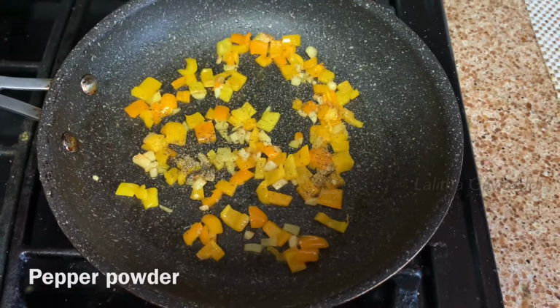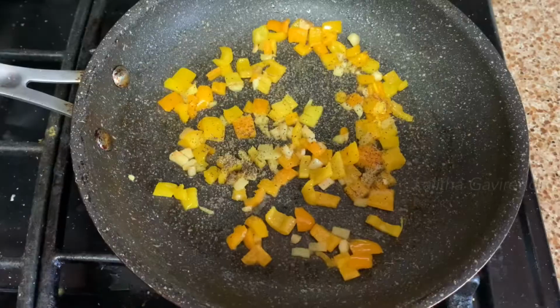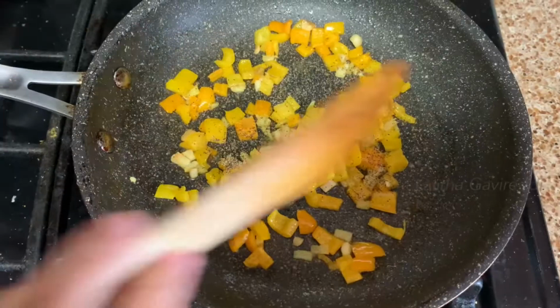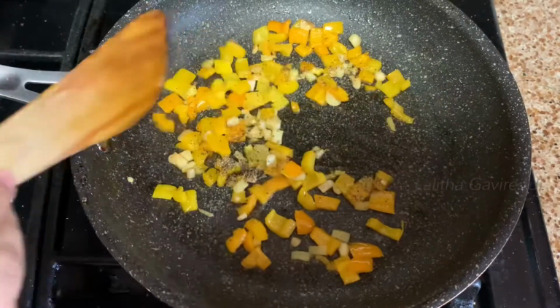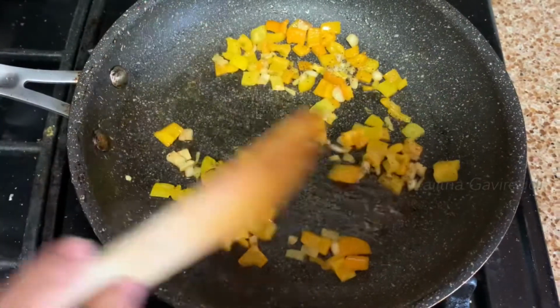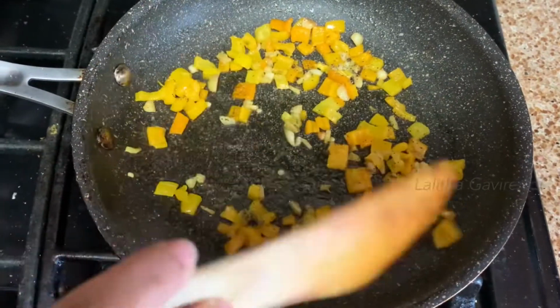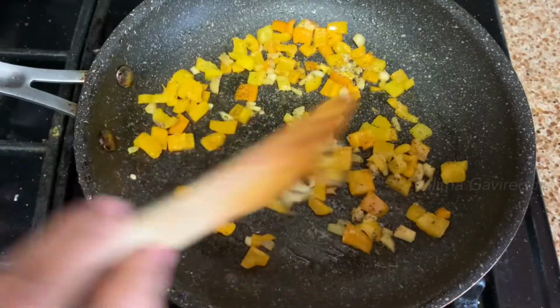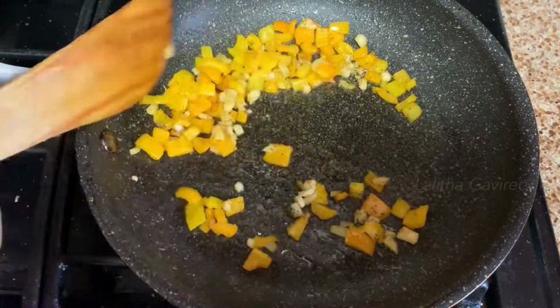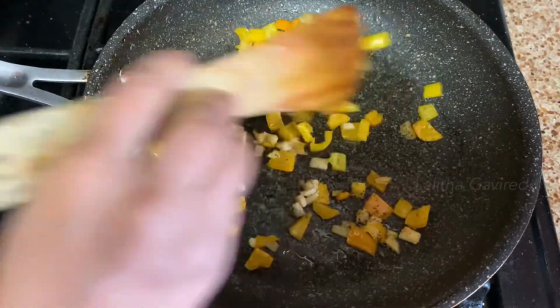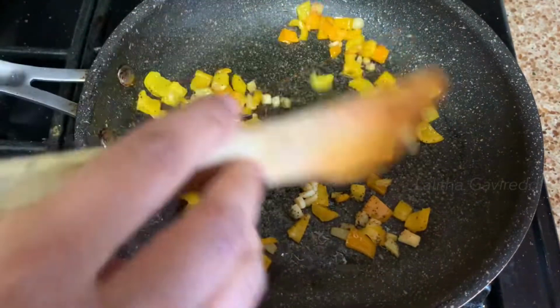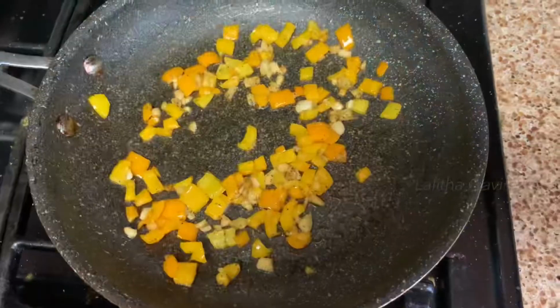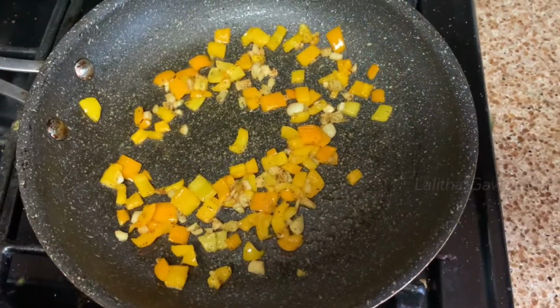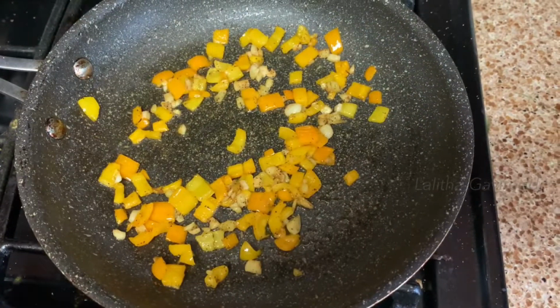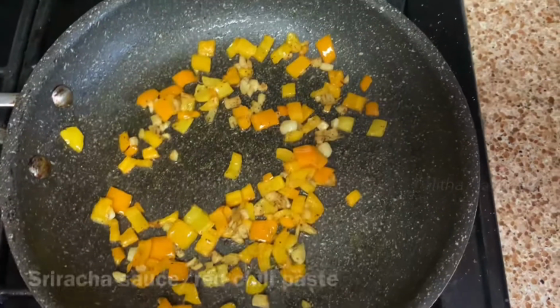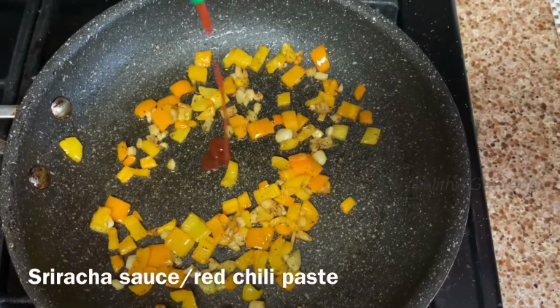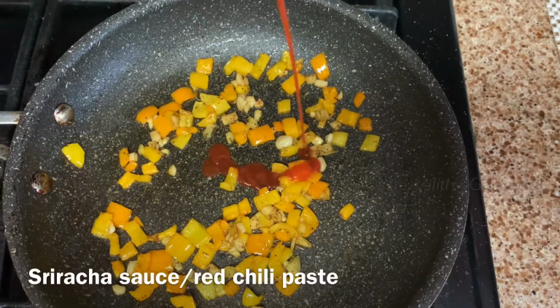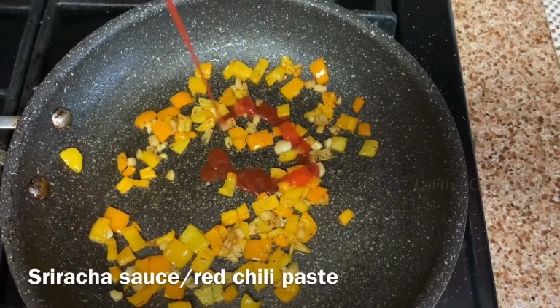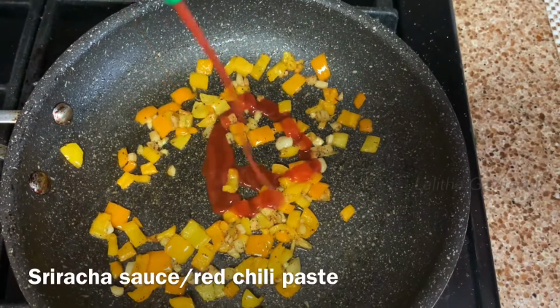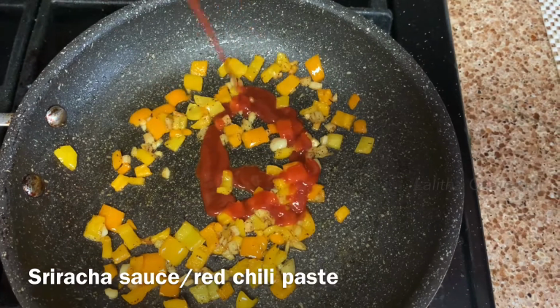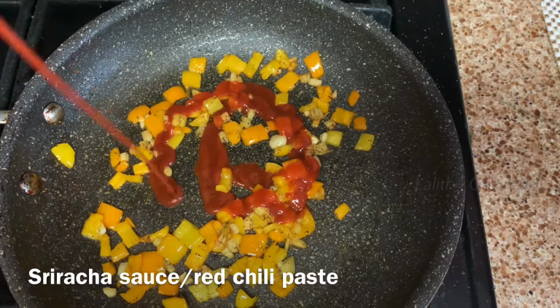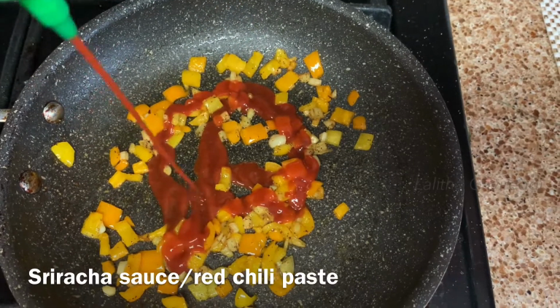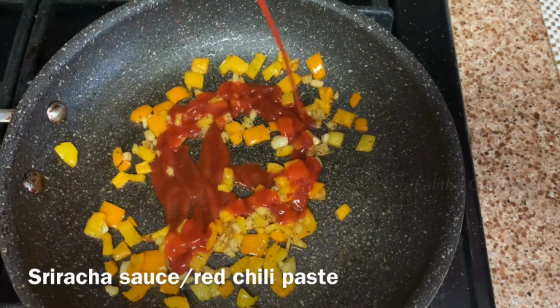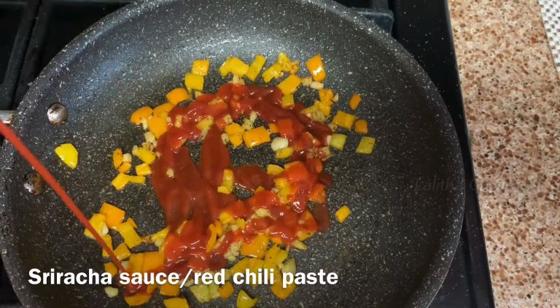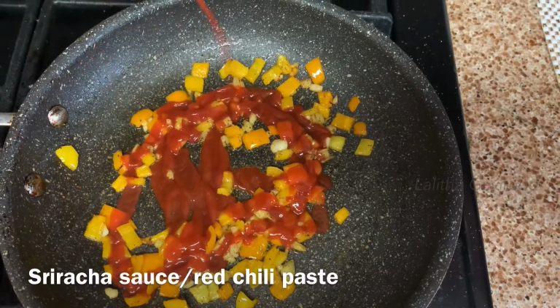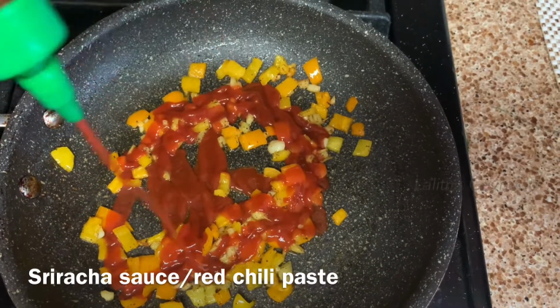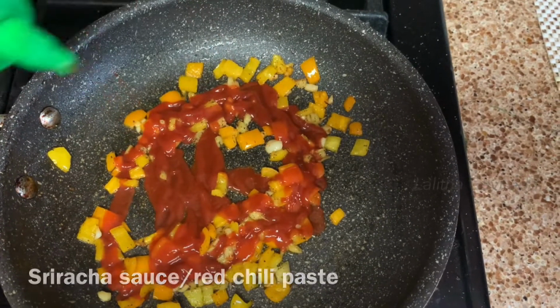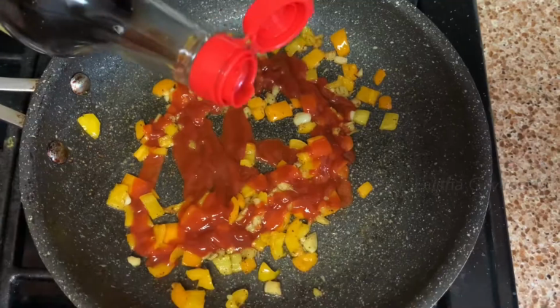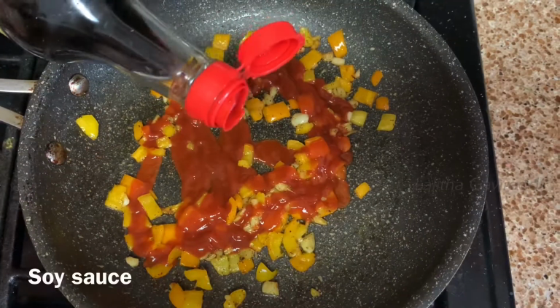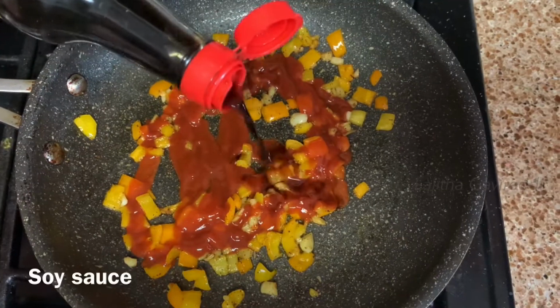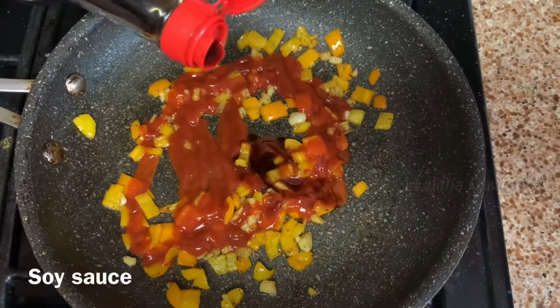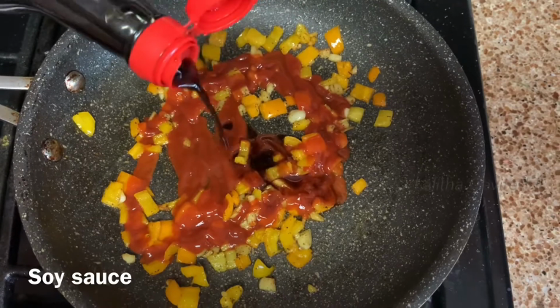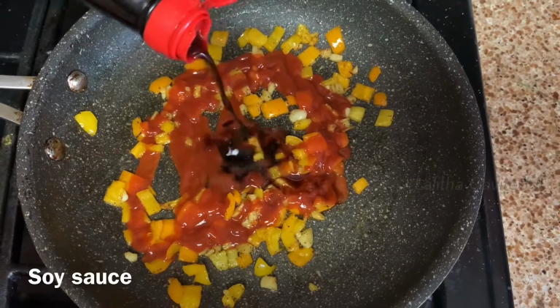We will add pepper powder in the pan. We will add some sugar sauce.